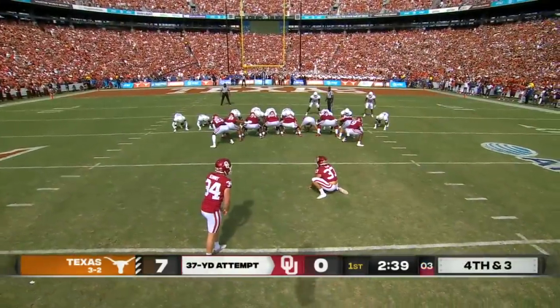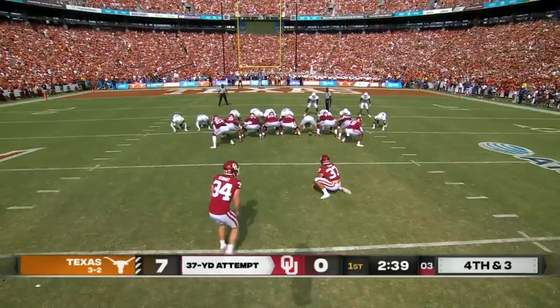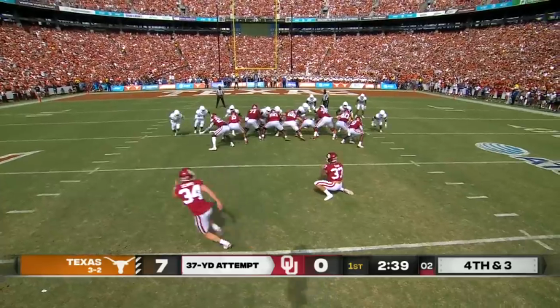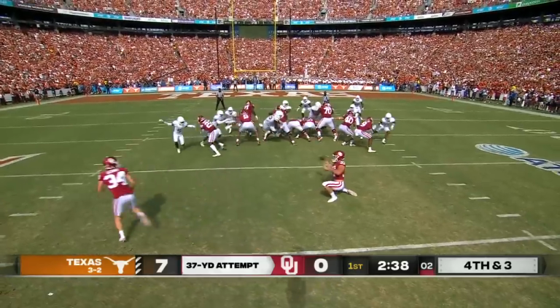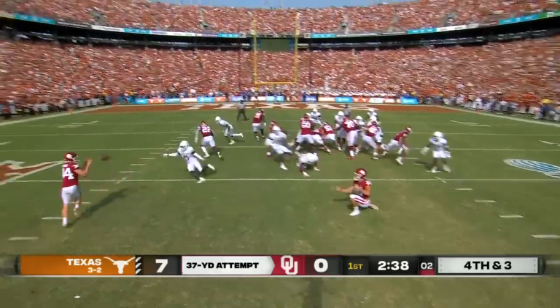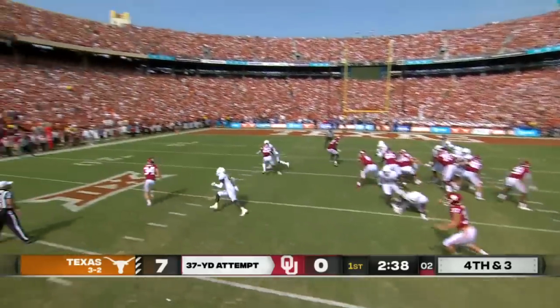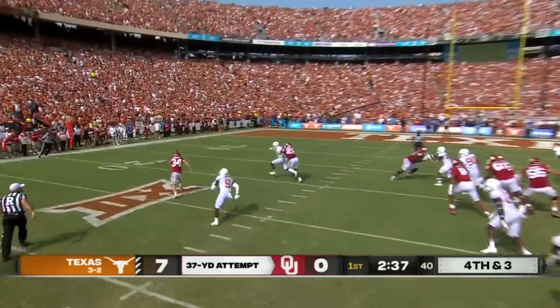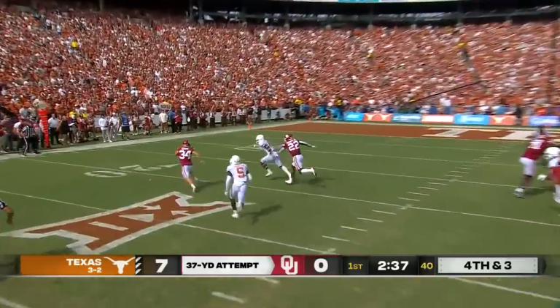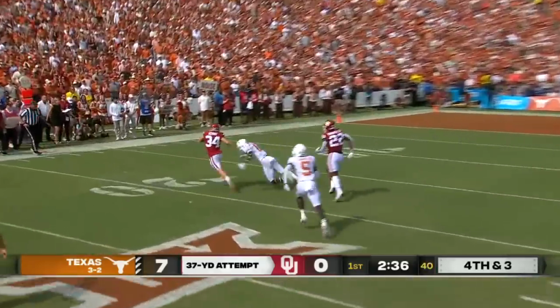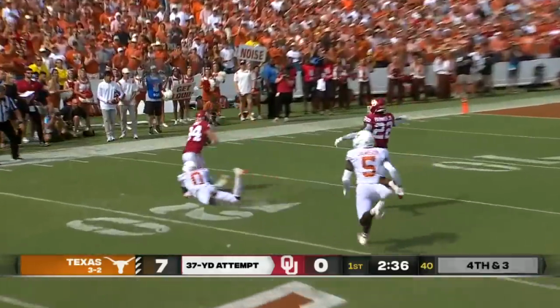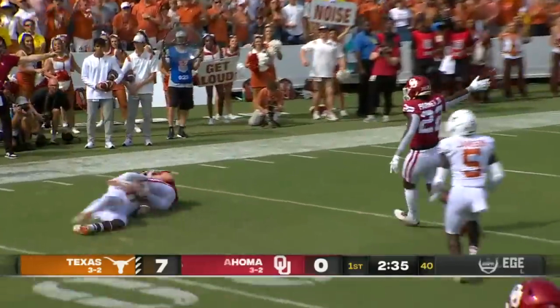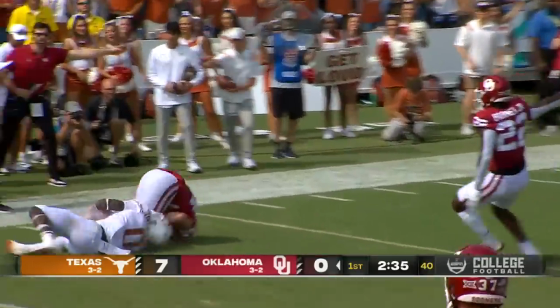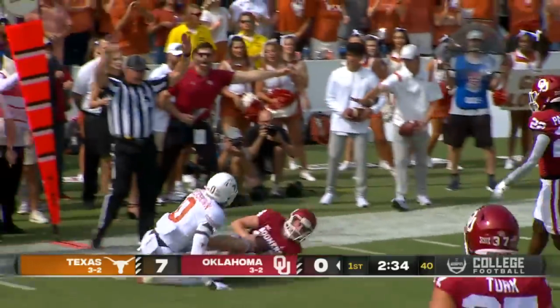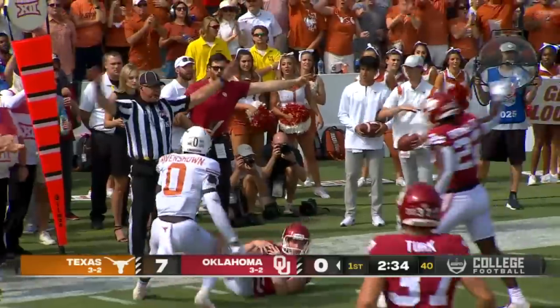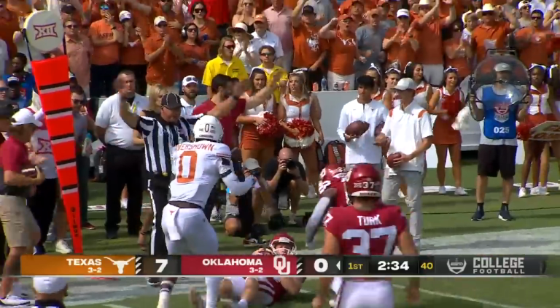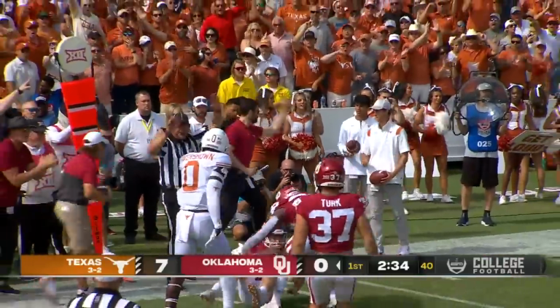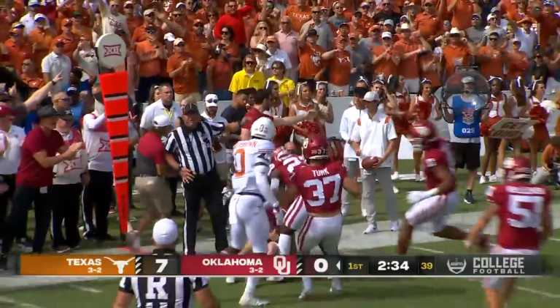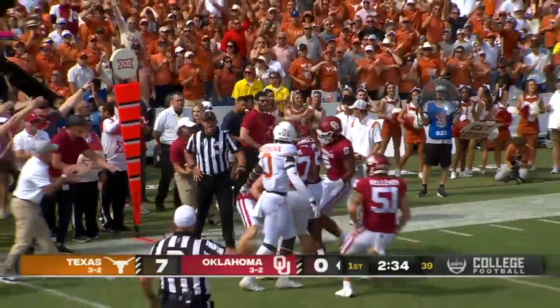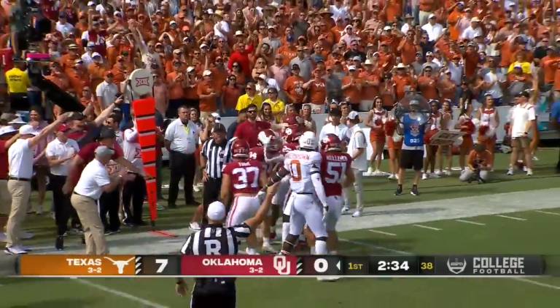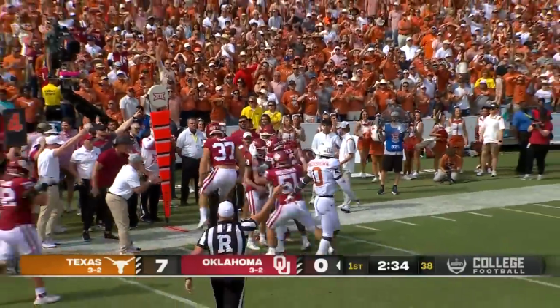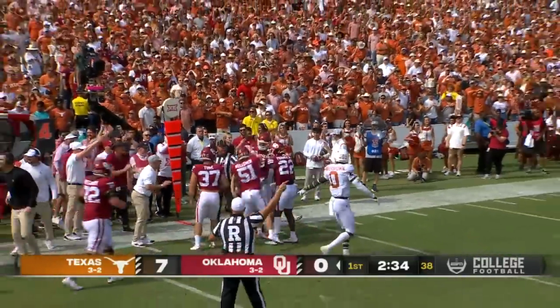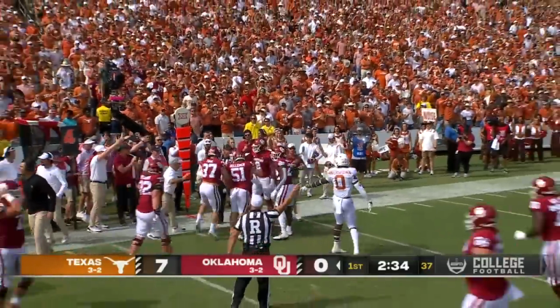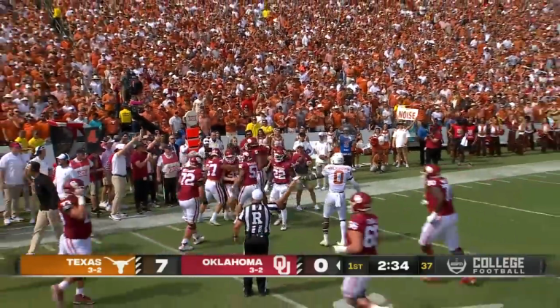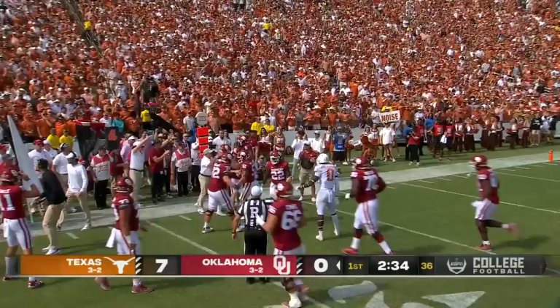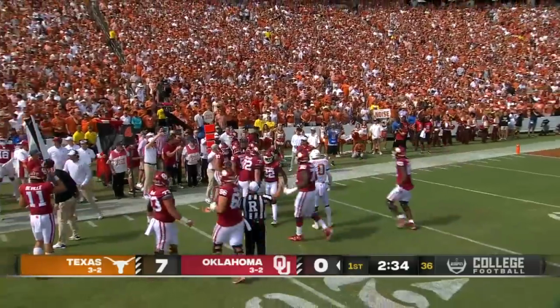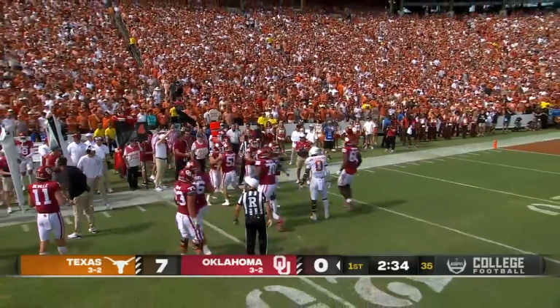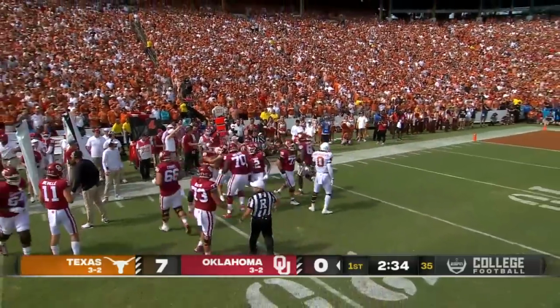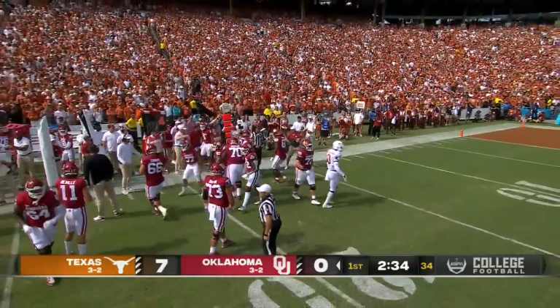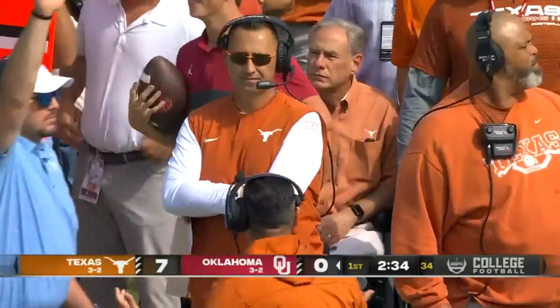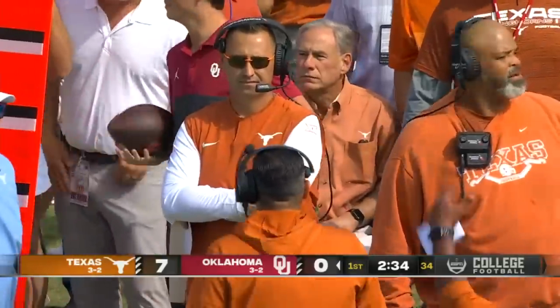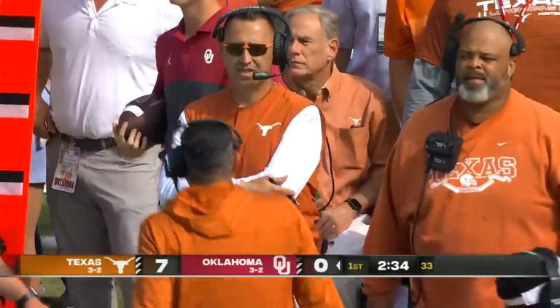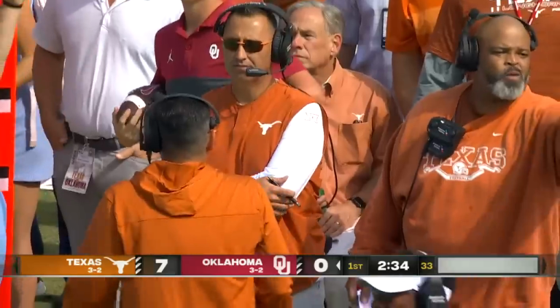Schmidt is 5 of 6 on the season. It is a fake as they get it to the kicker, and he goes ahead before he's tackled right at that line of gain. And it is going to be a first down, Sooners.